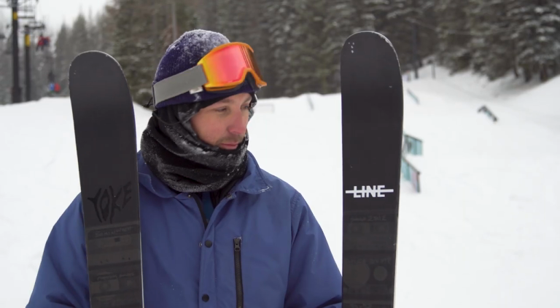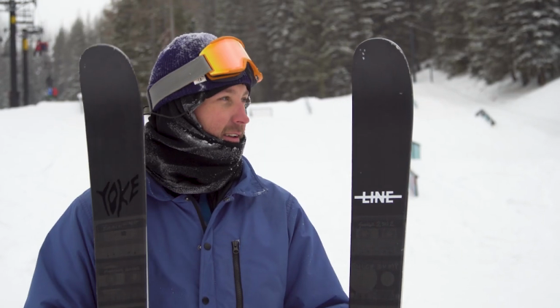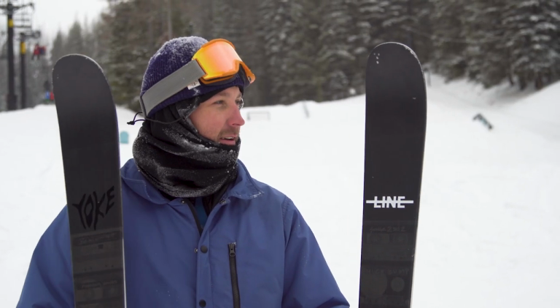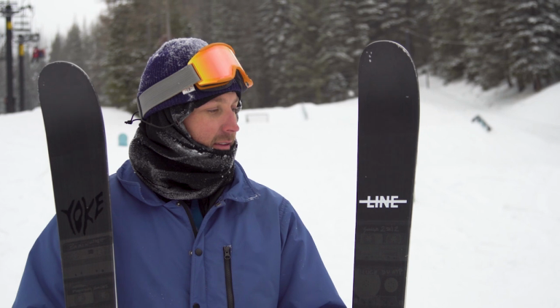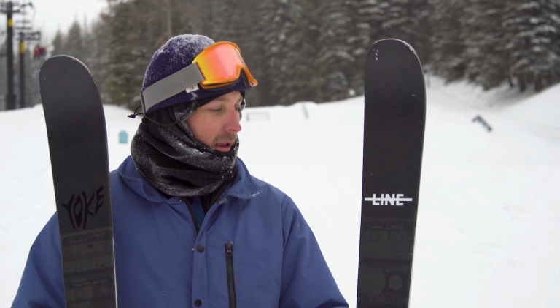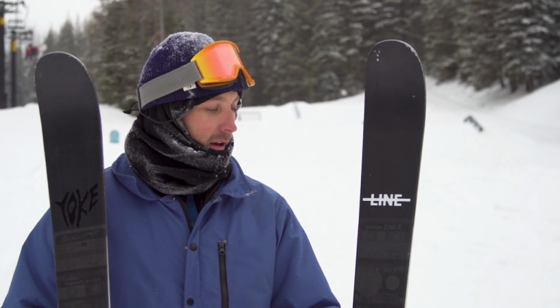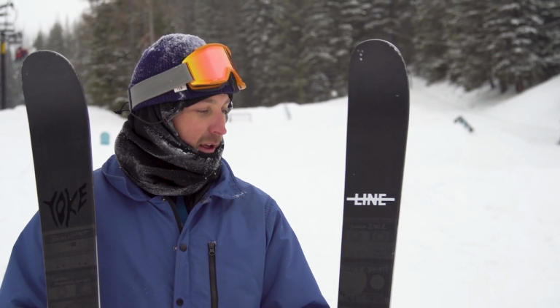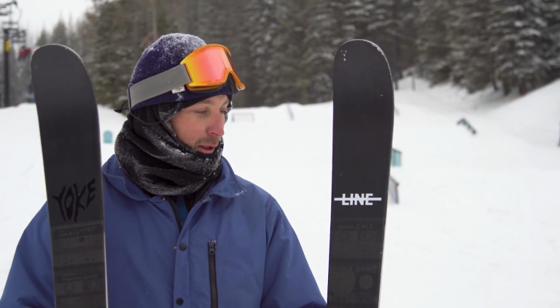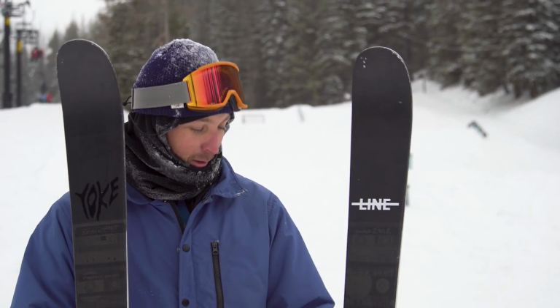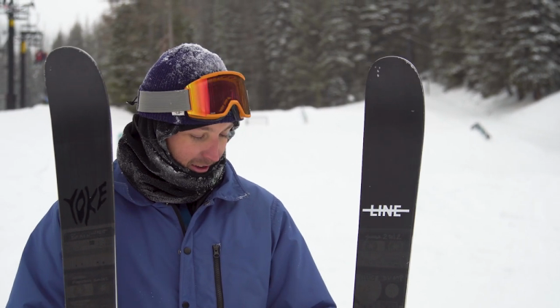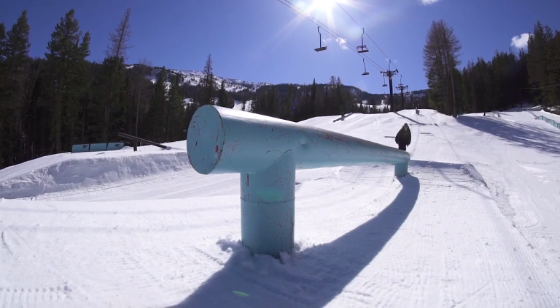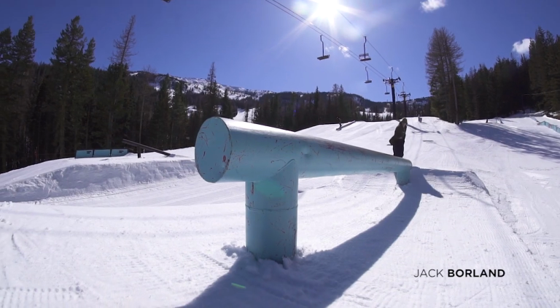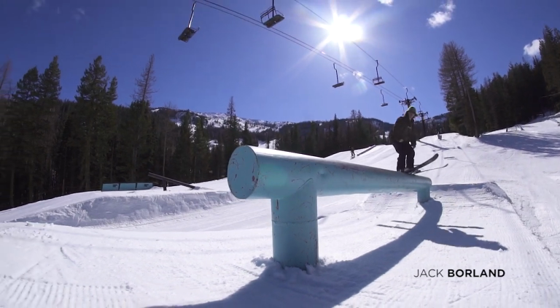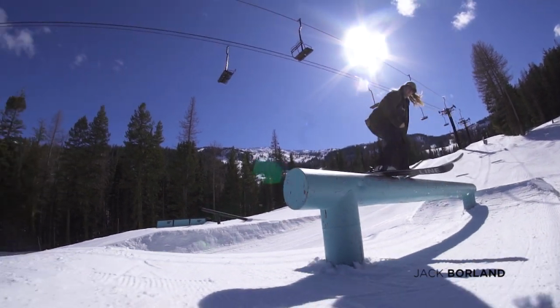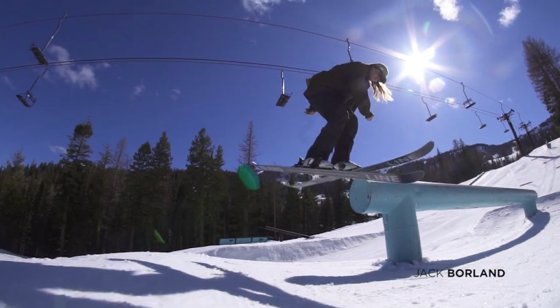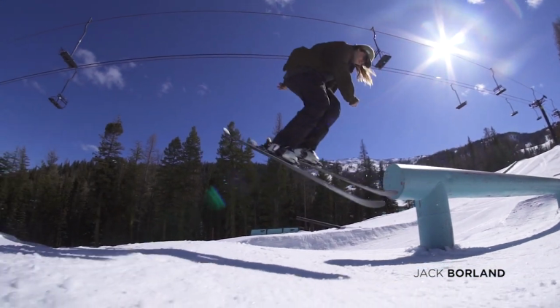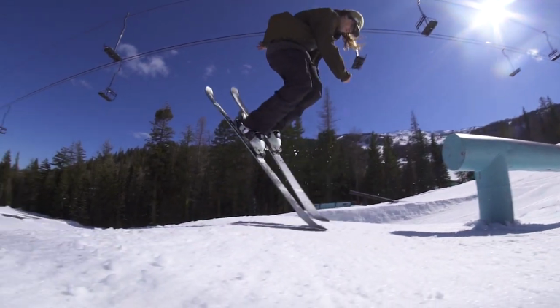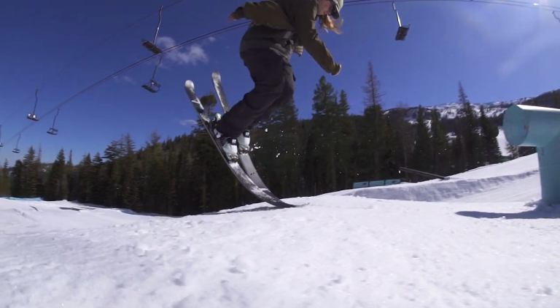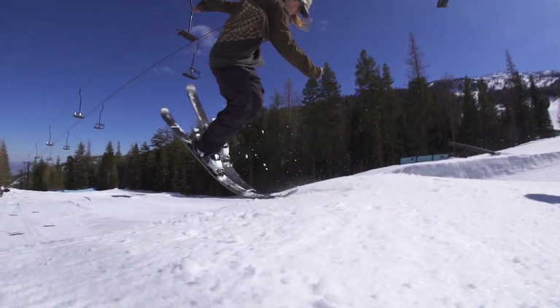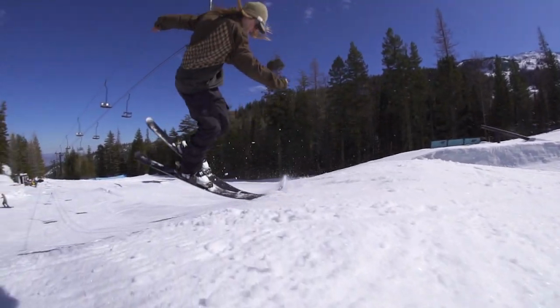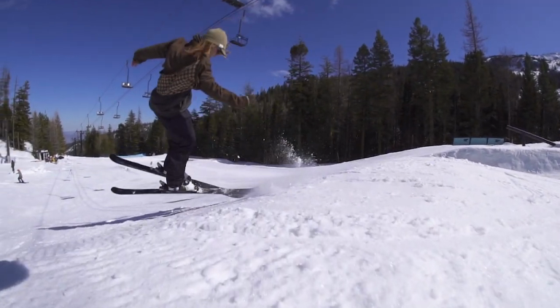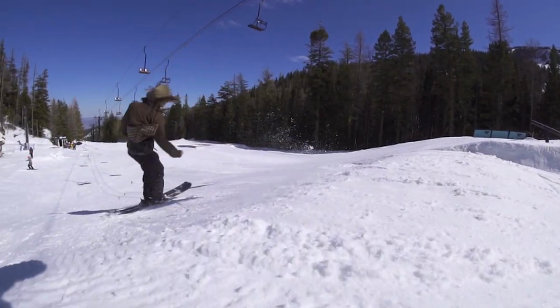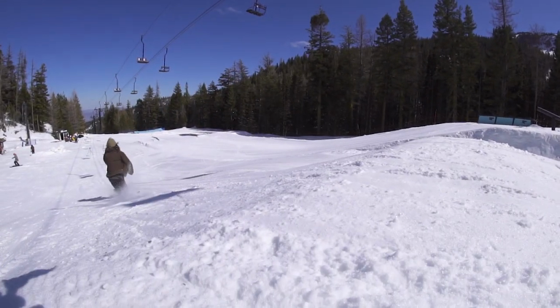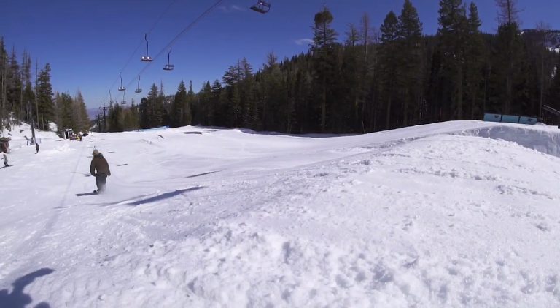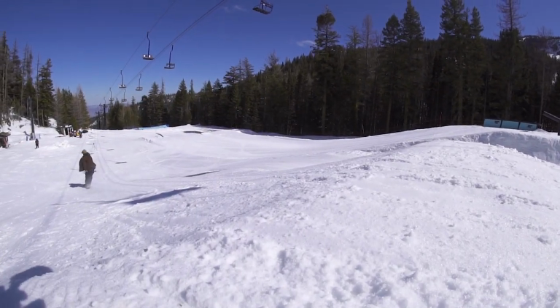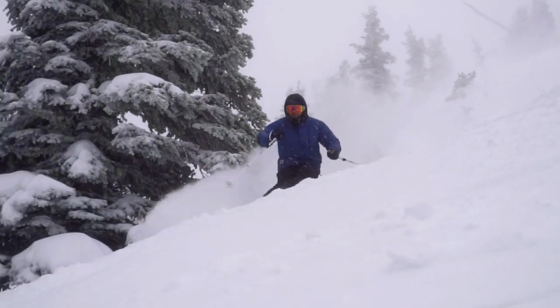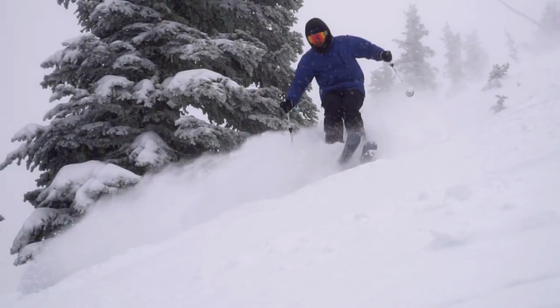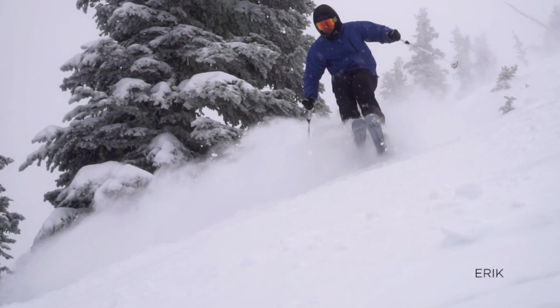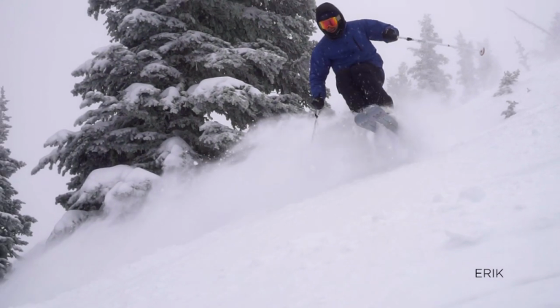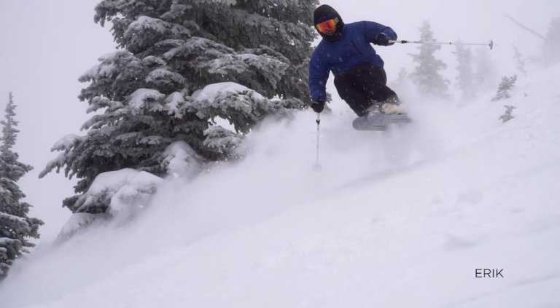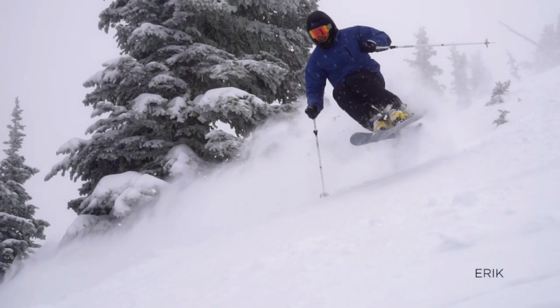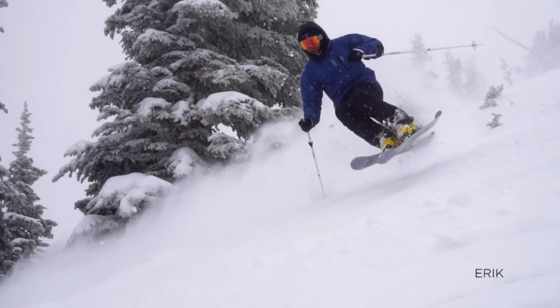The Blend. The Blend is my favorite all-around park ski, all-mountain ski, urban ski, backyard setup — a little bit of everything, just like its name.